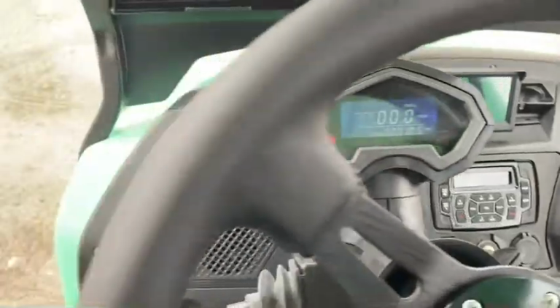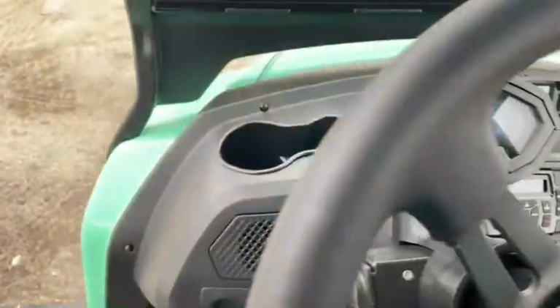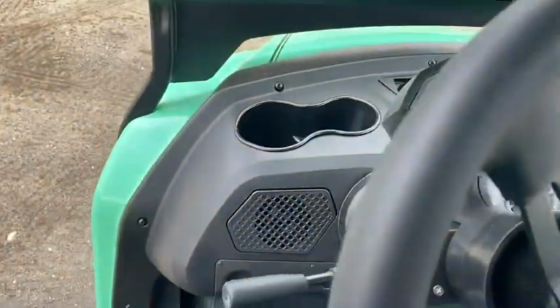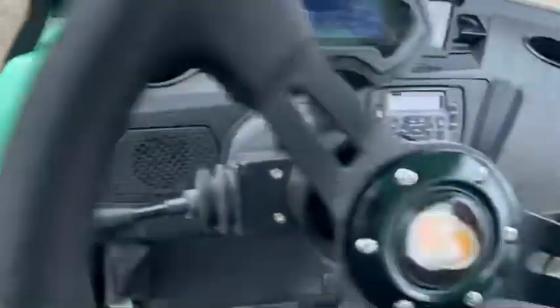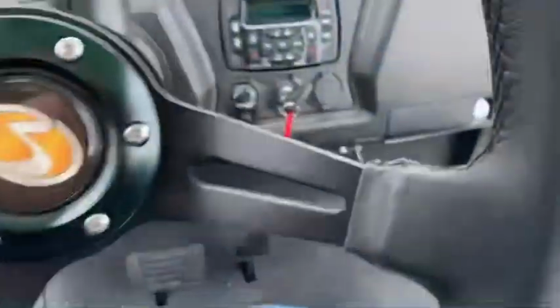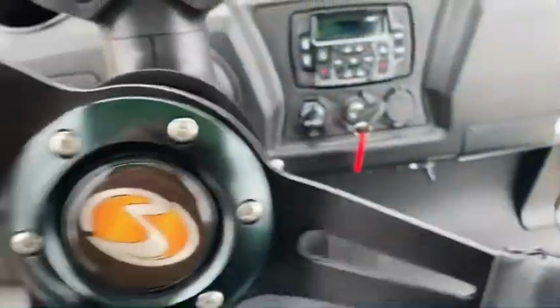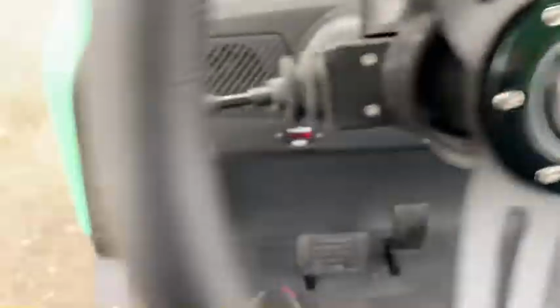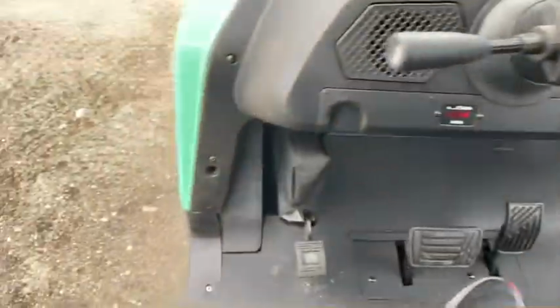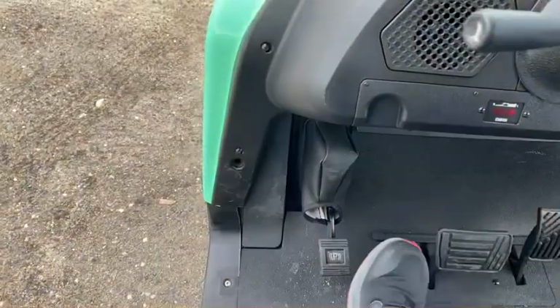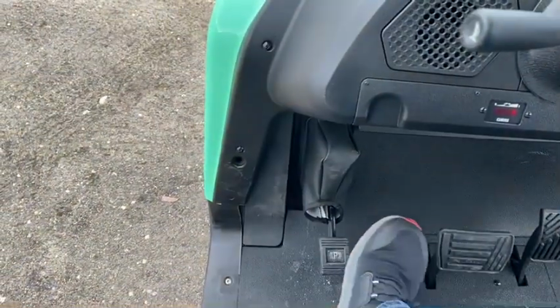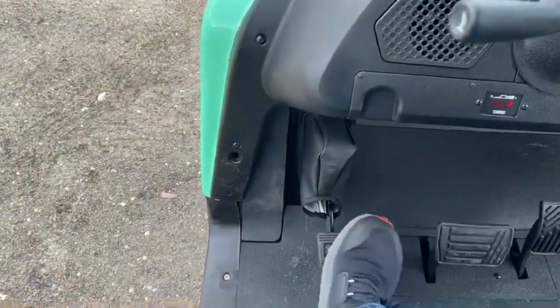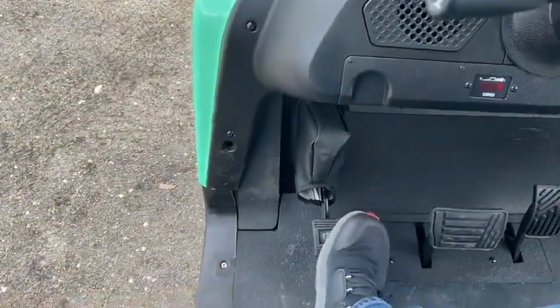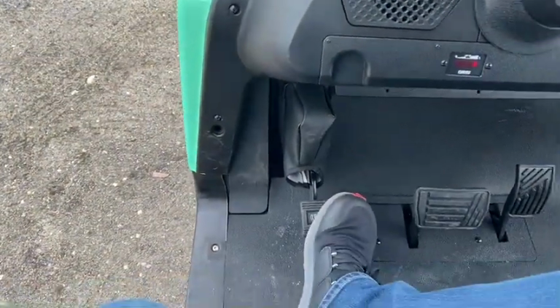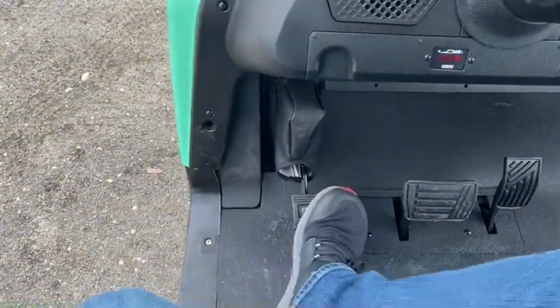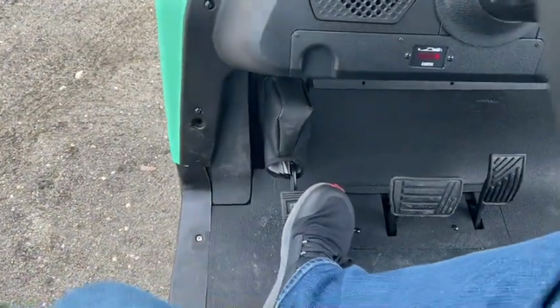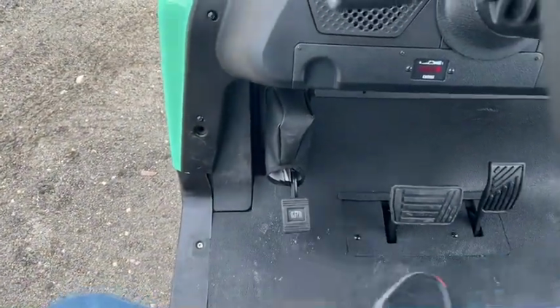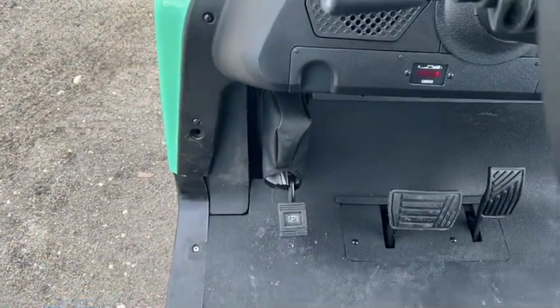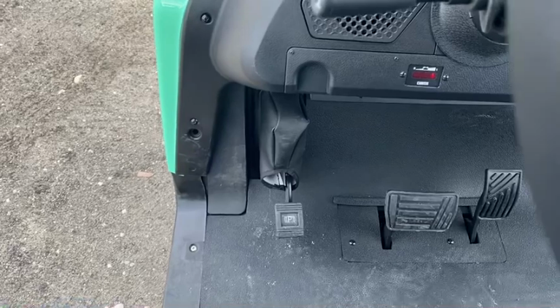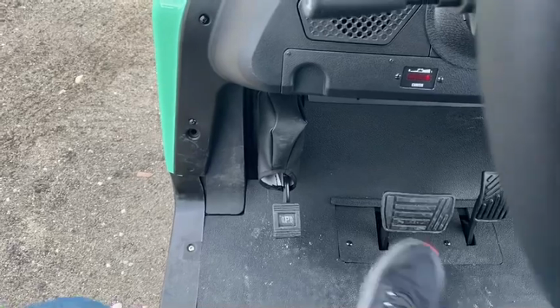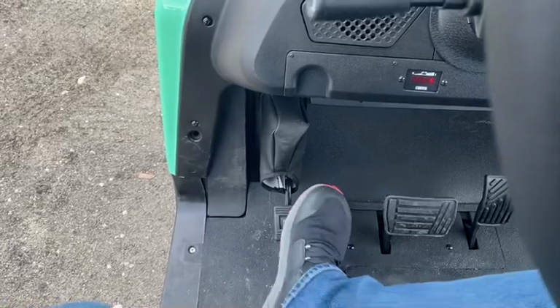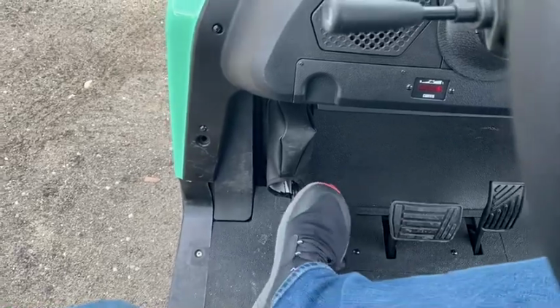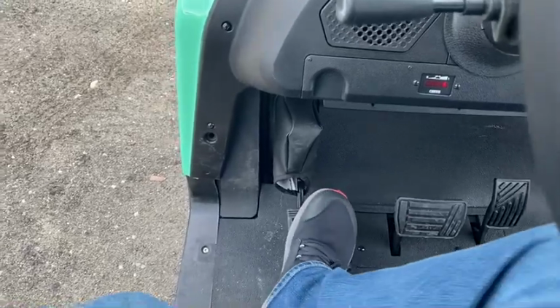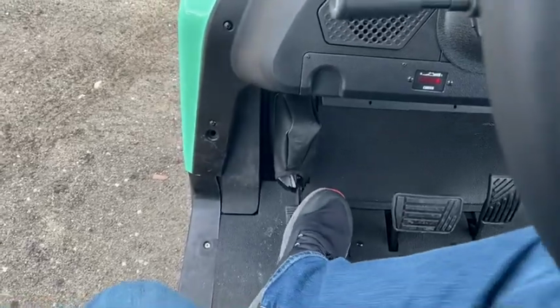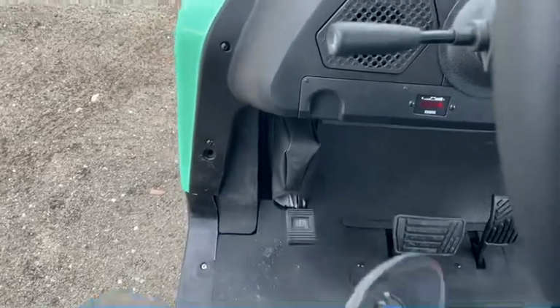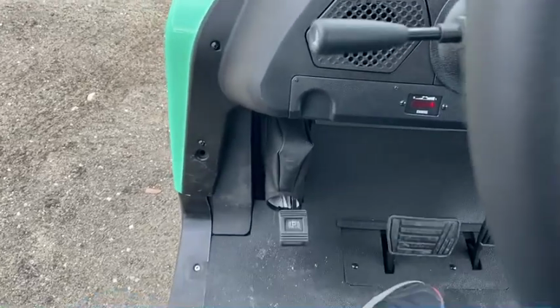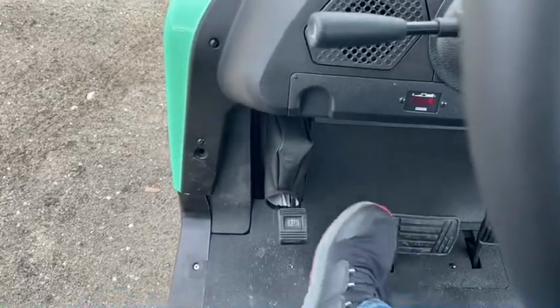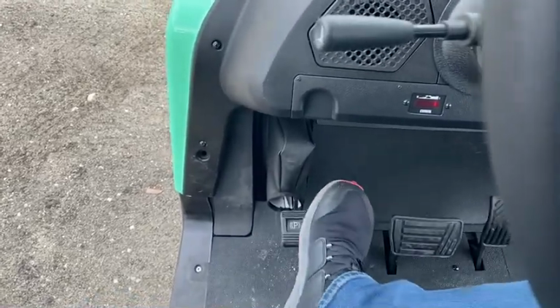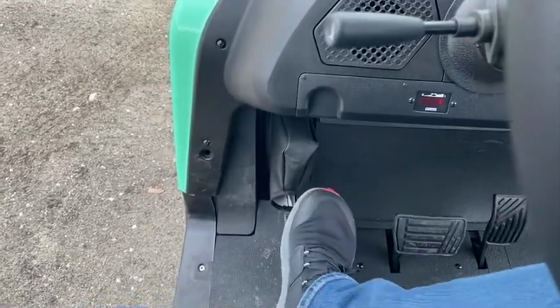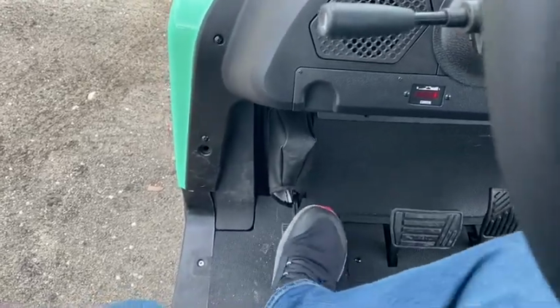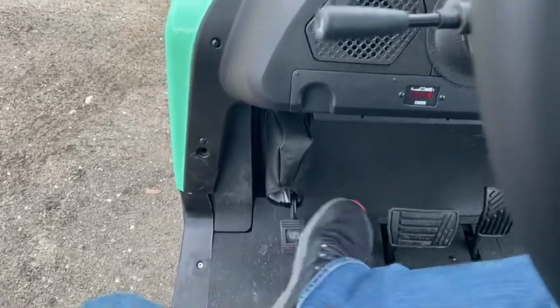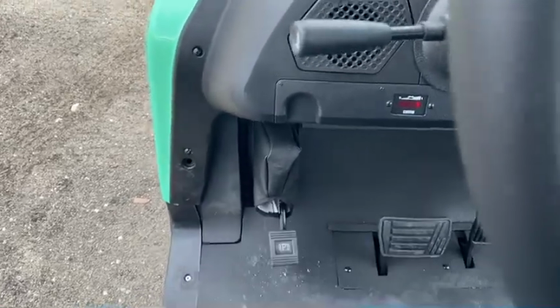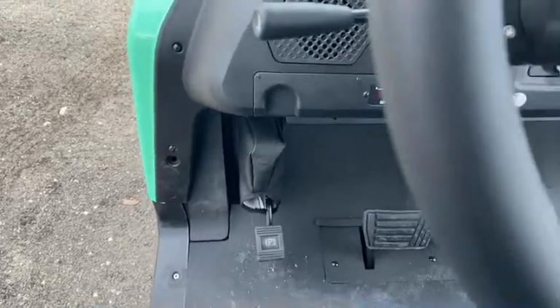Before you can go, you'll have a brake here that needs to be off. You simply press it, and then you press it to lock it.